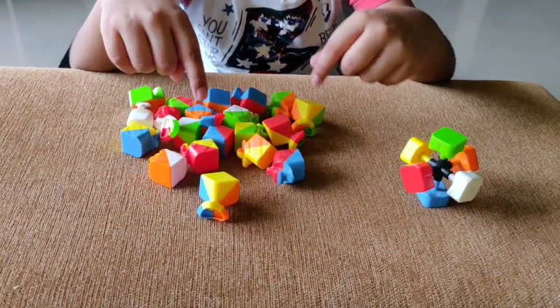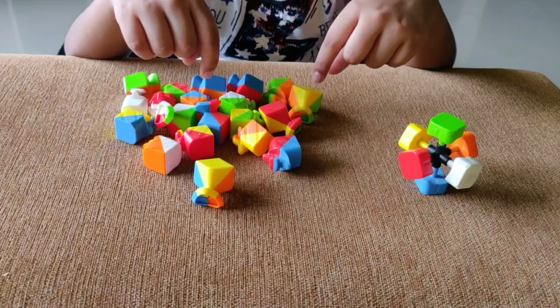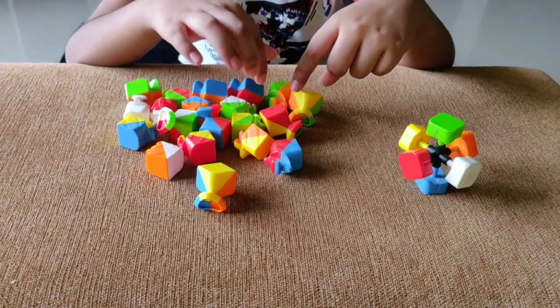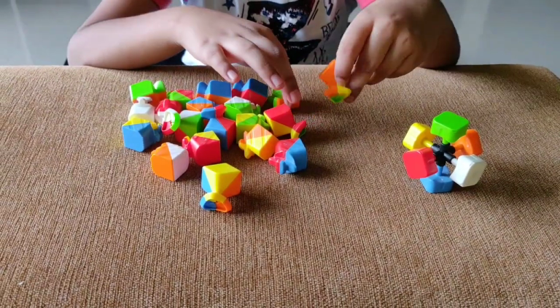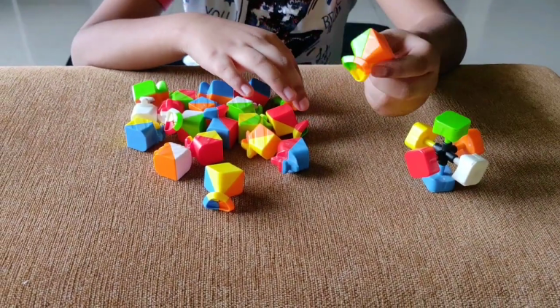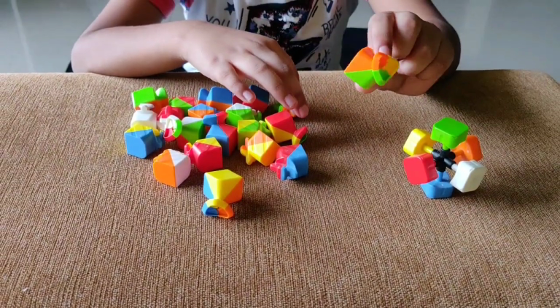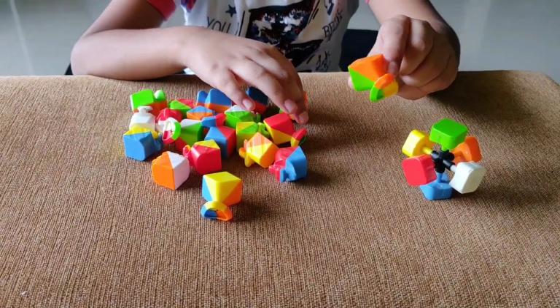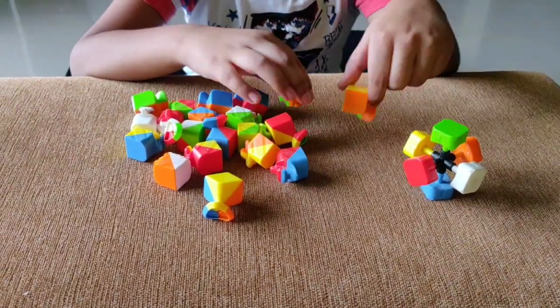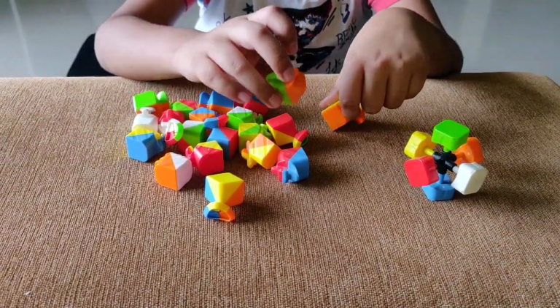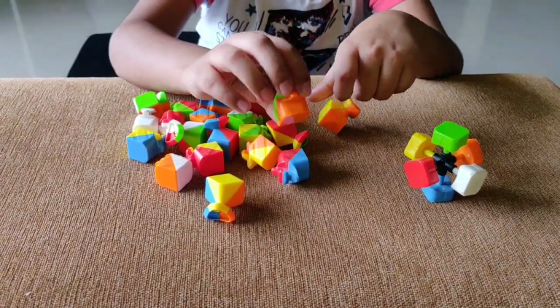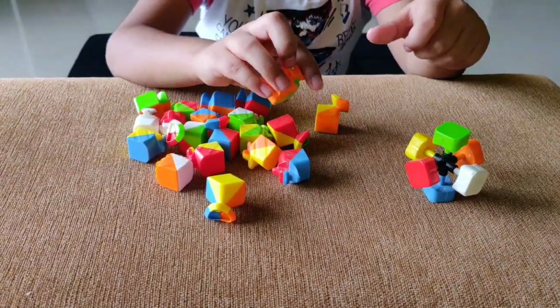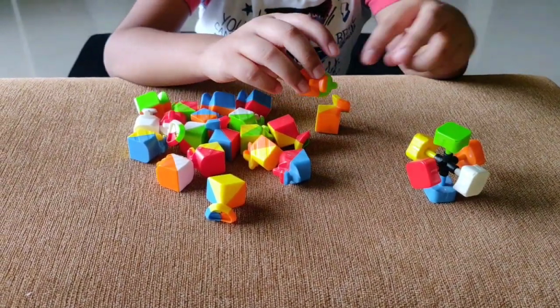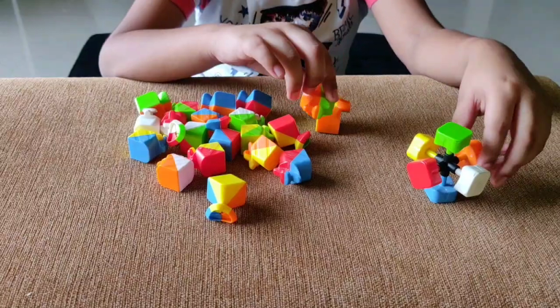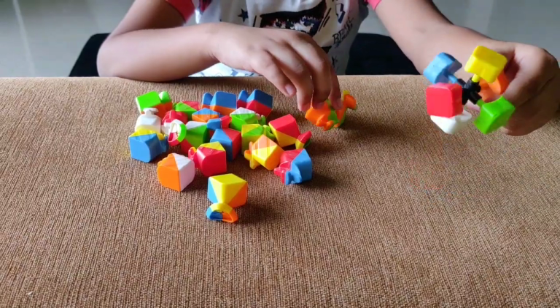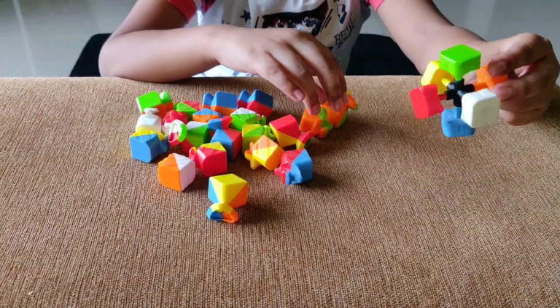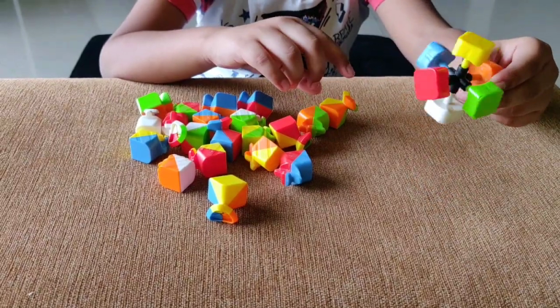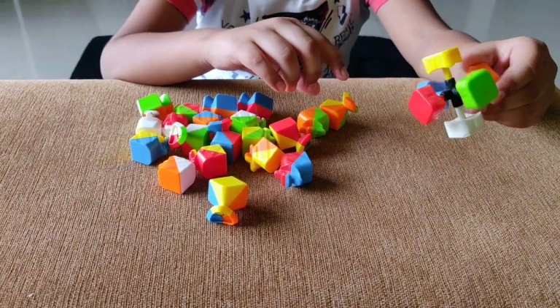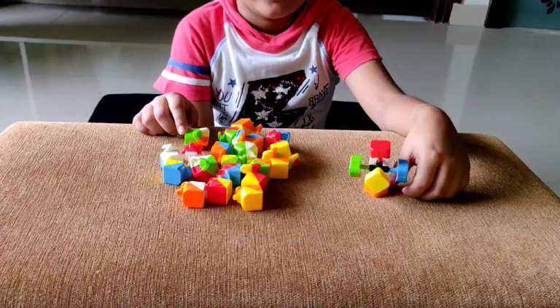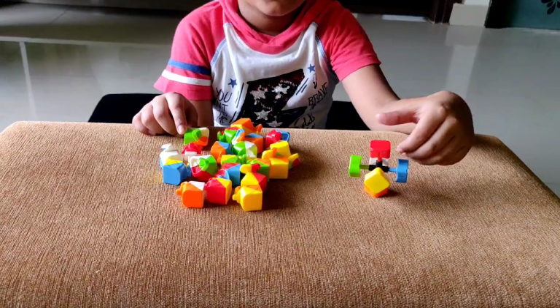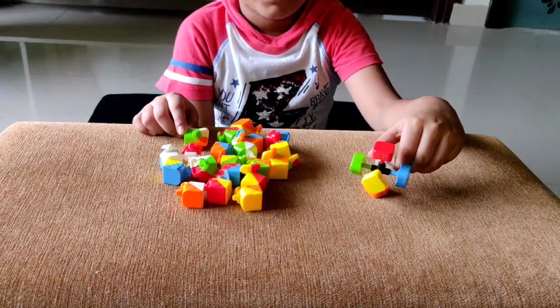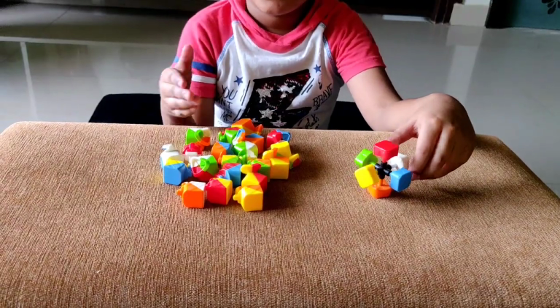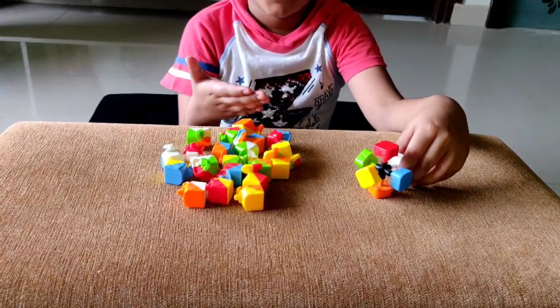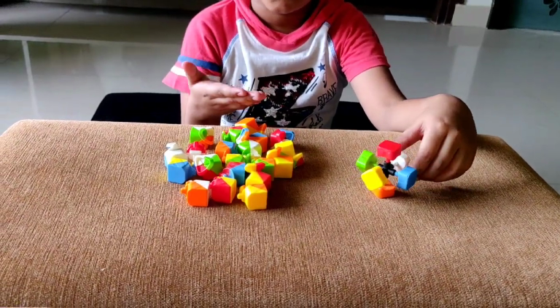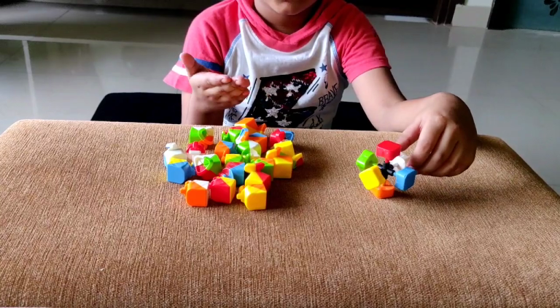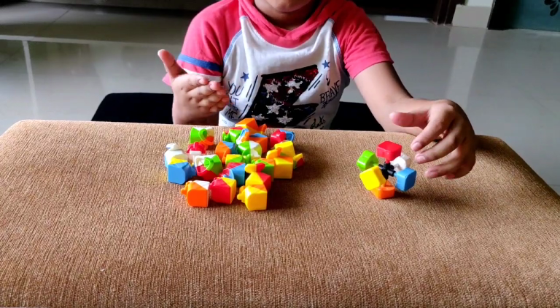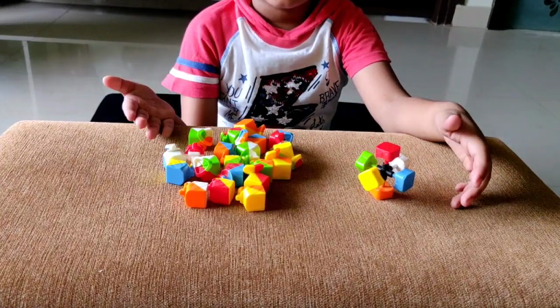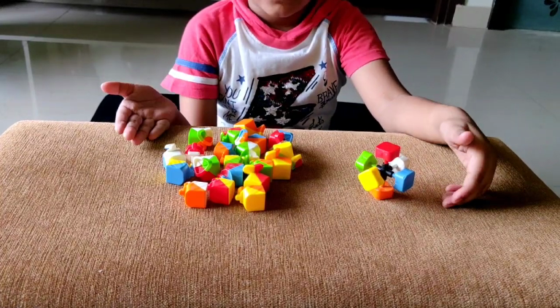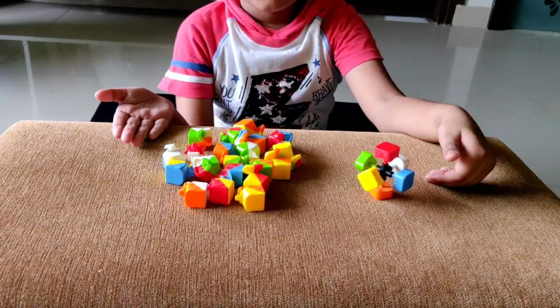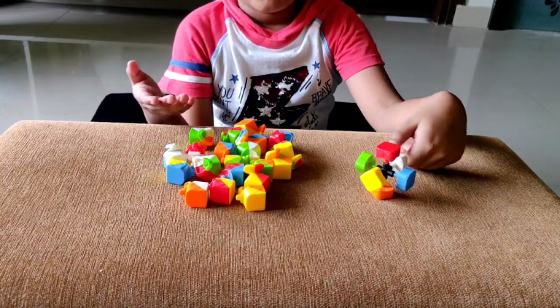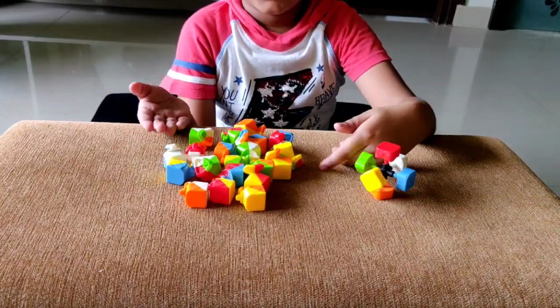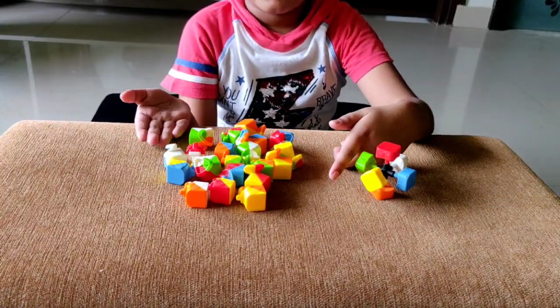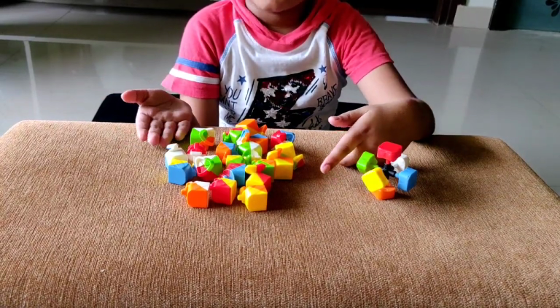First you need to know what is a corner. A corner has 3 colors, an edge has 2 colors, and this is the core. Now you know the parts of the 3x3 Rubik's Cube, we can get started on arranging all the parts.